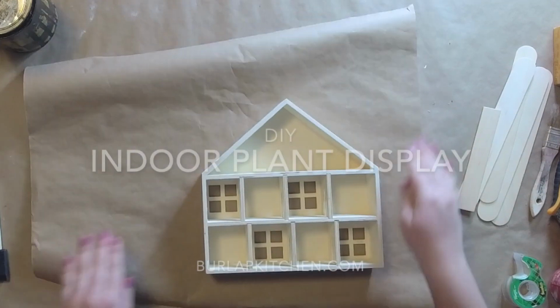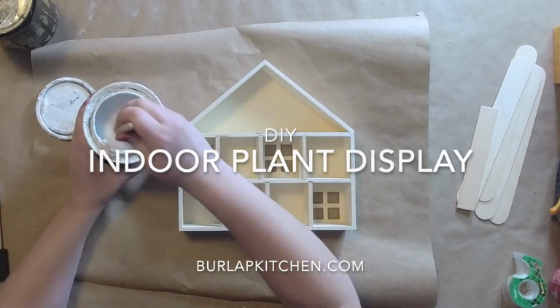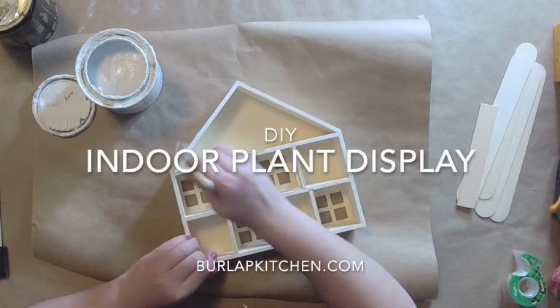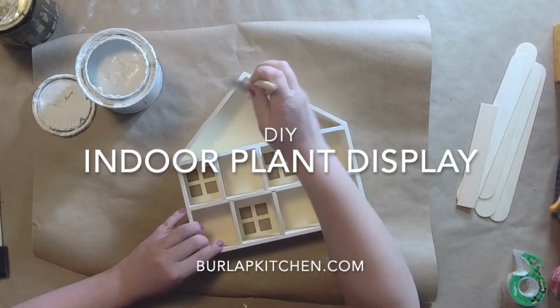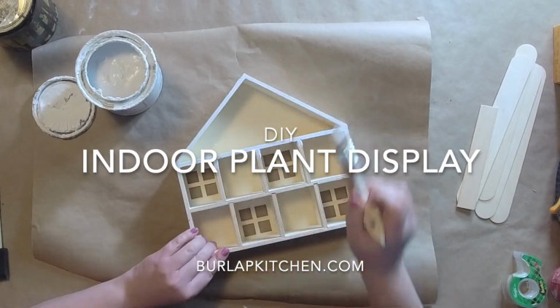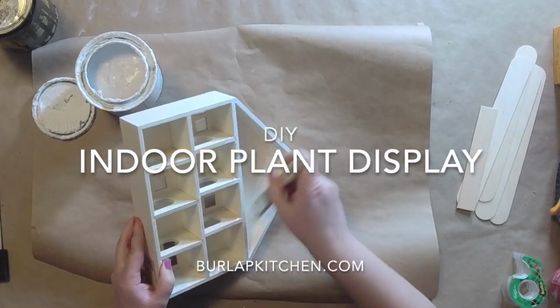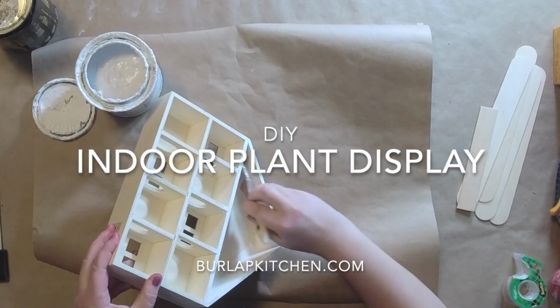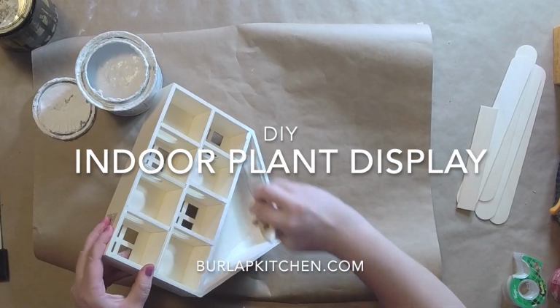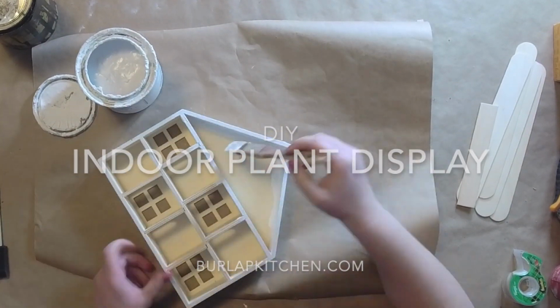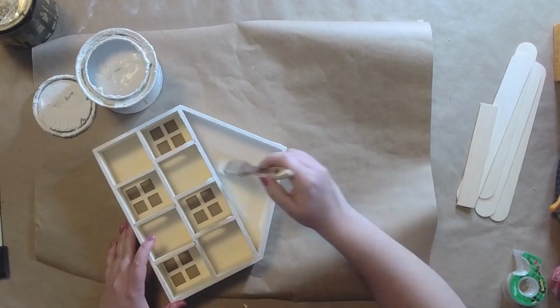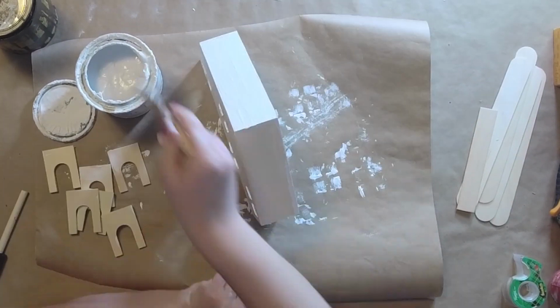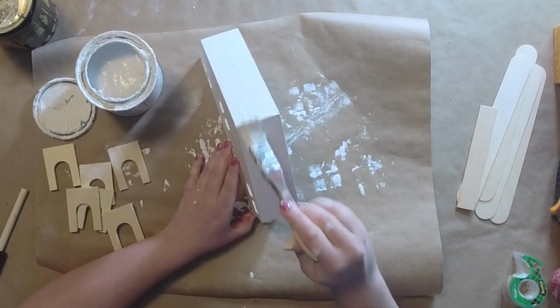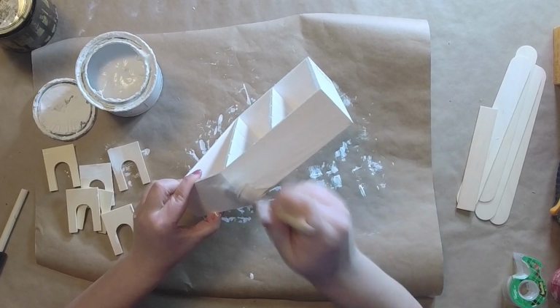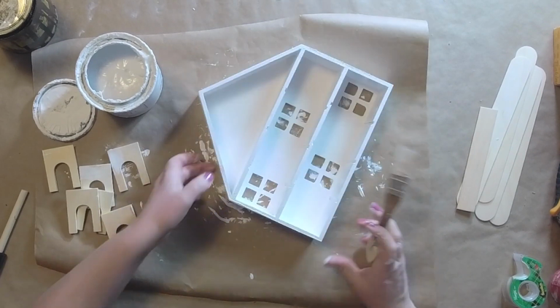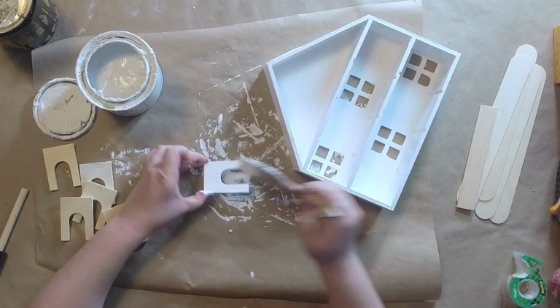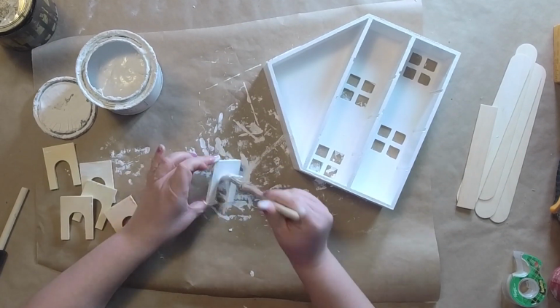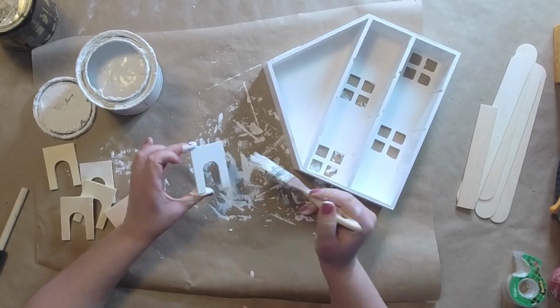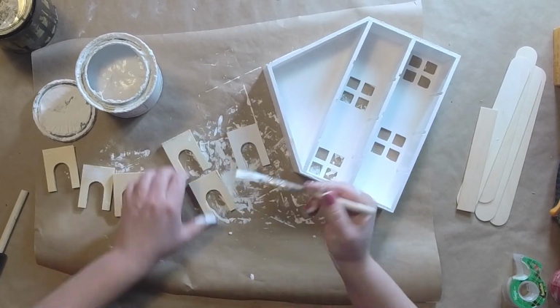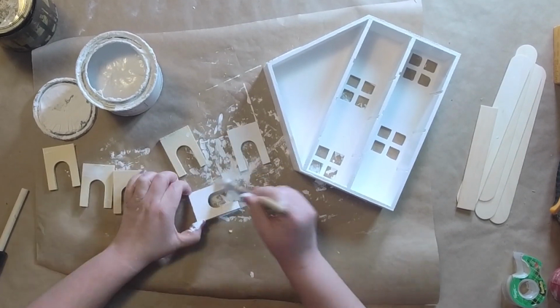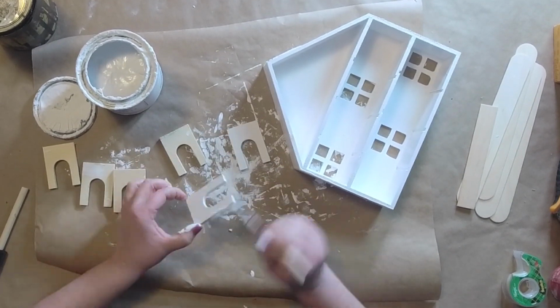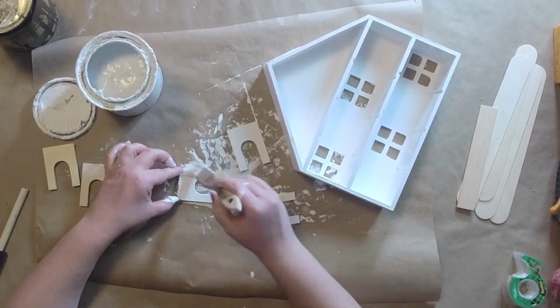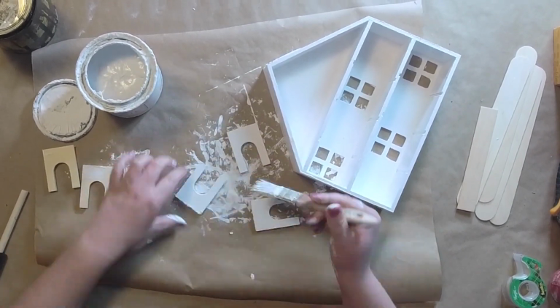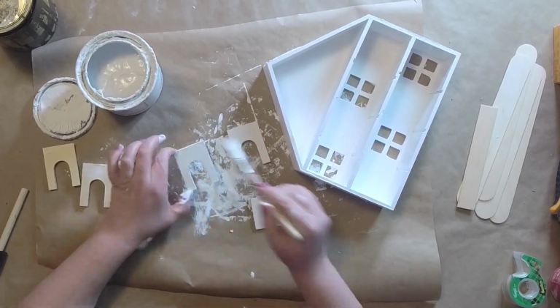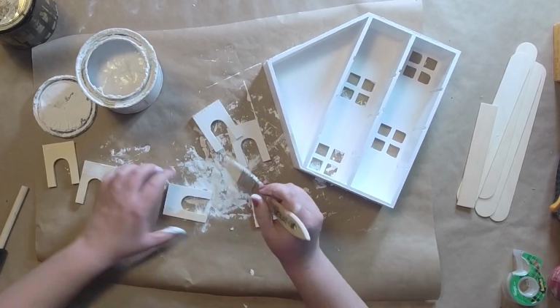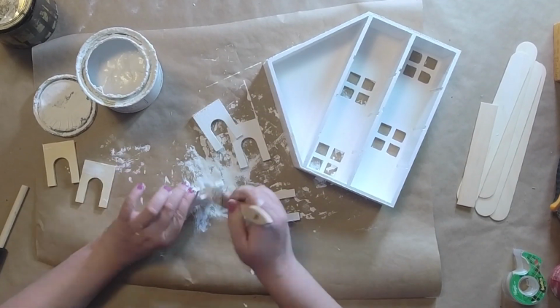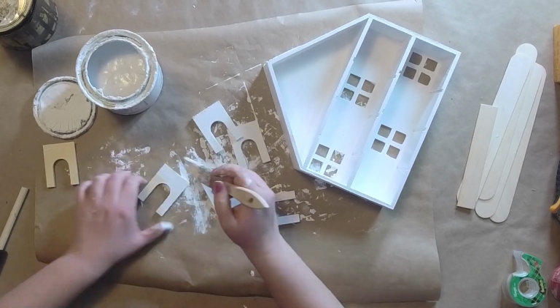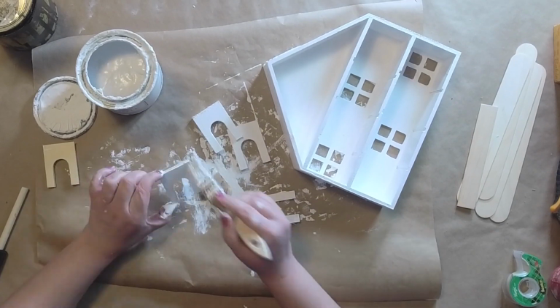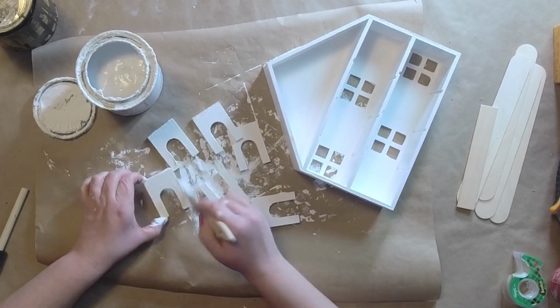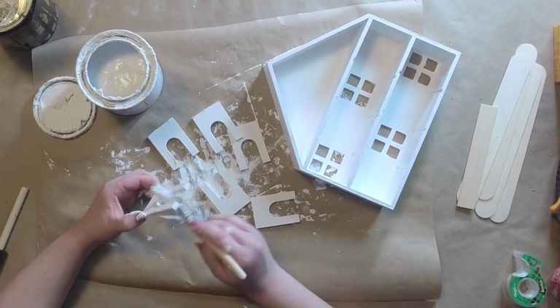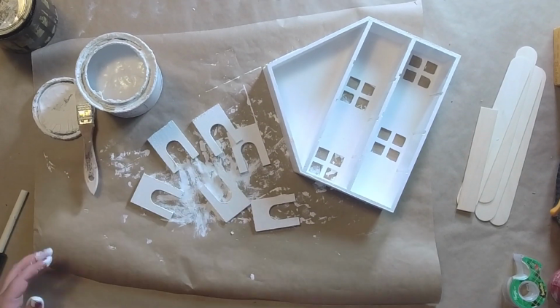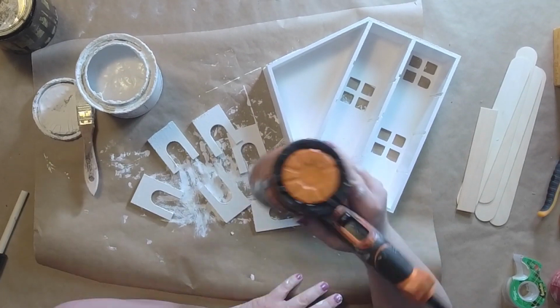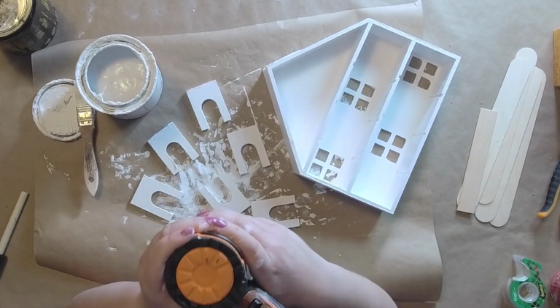Hey friends, it's Emily from burlapkitchen.com and today we're gonna make a cute little plant — I'm not really sure what you want to call it. Maybe a fairy garden, but it's not really a fairy garden. Let me know in the comments what you would call this.